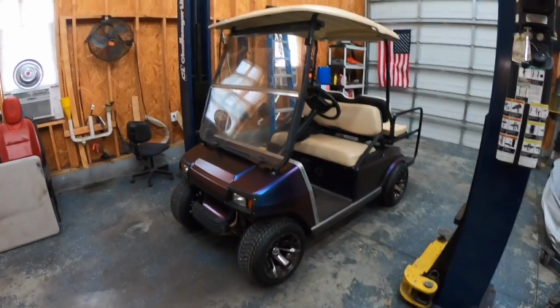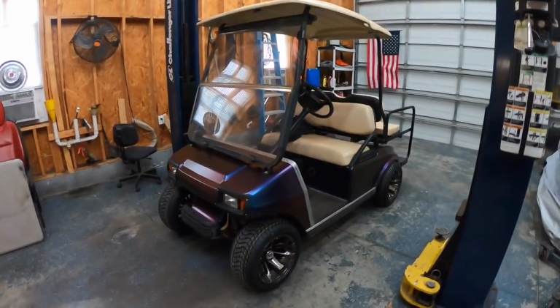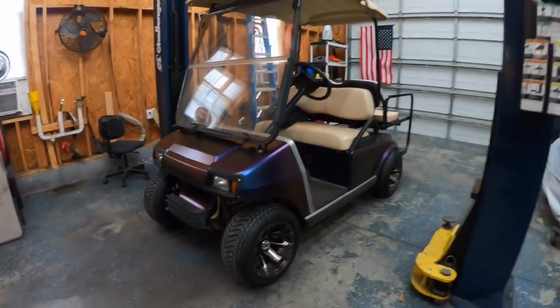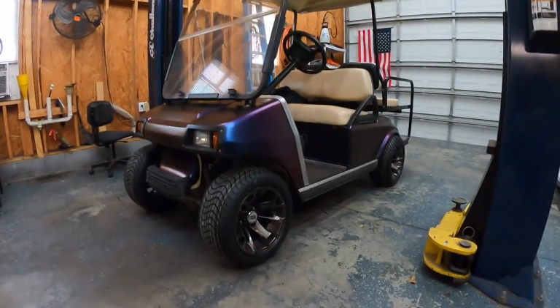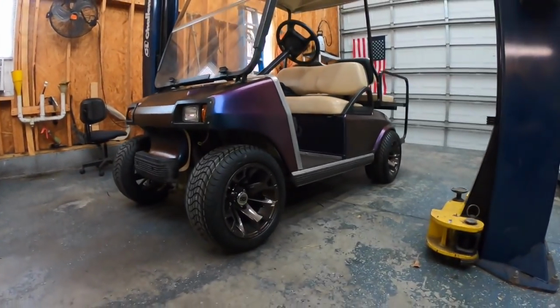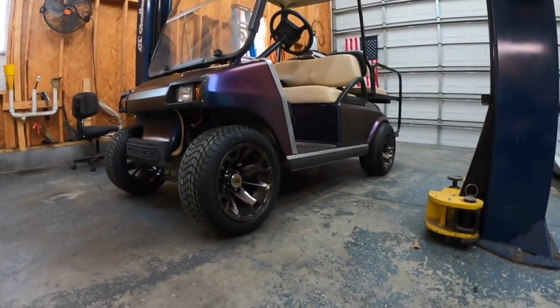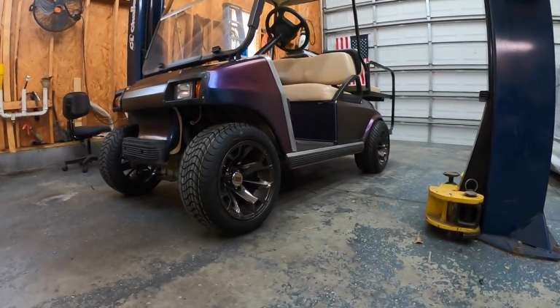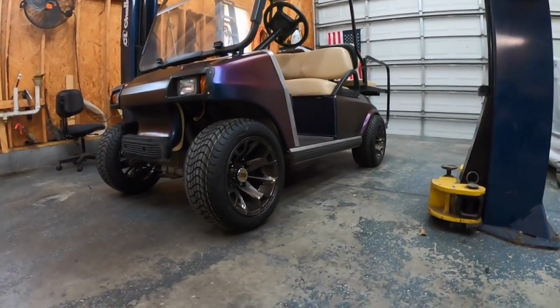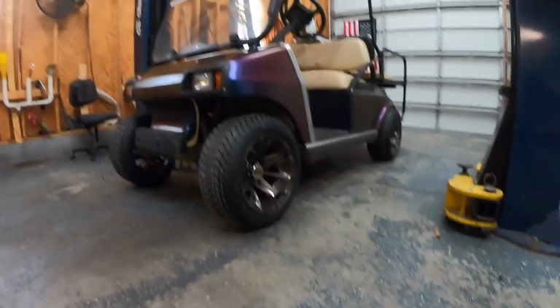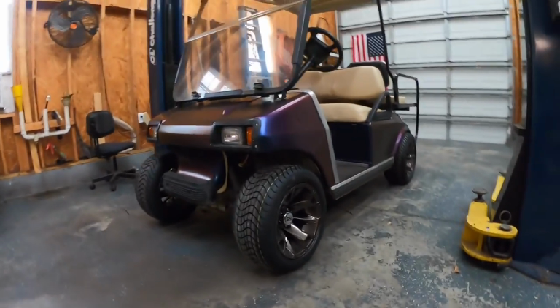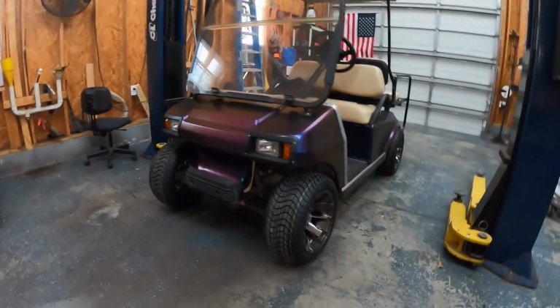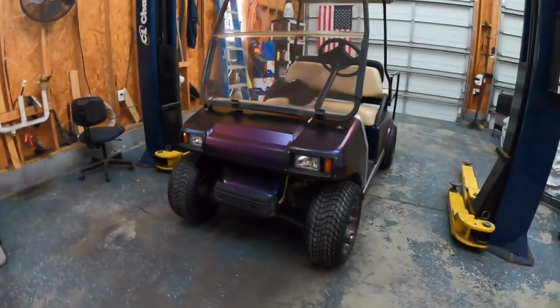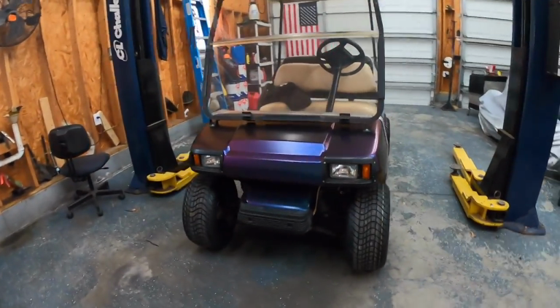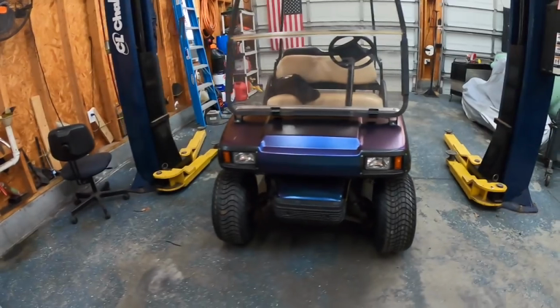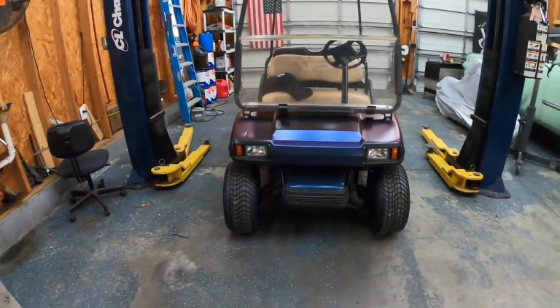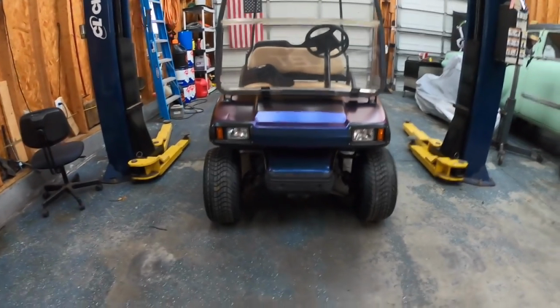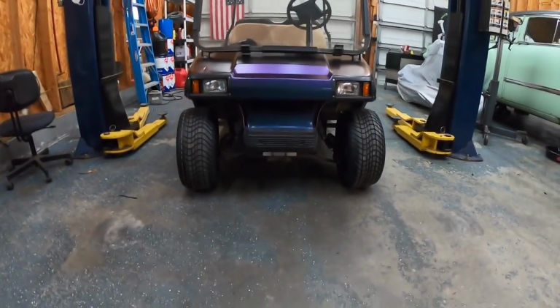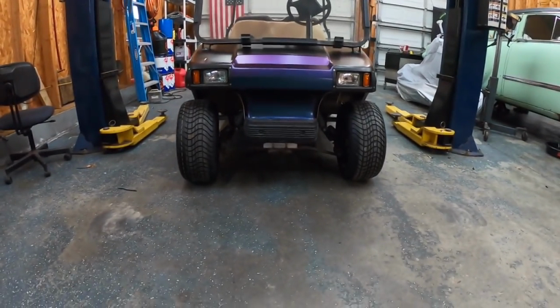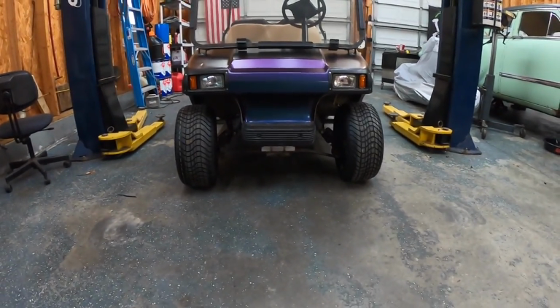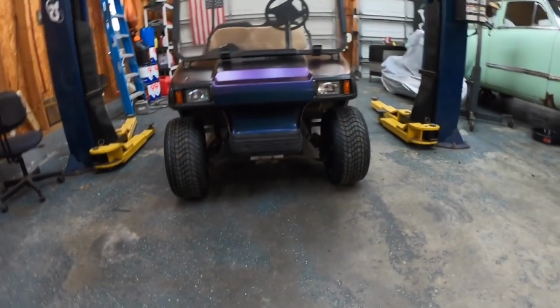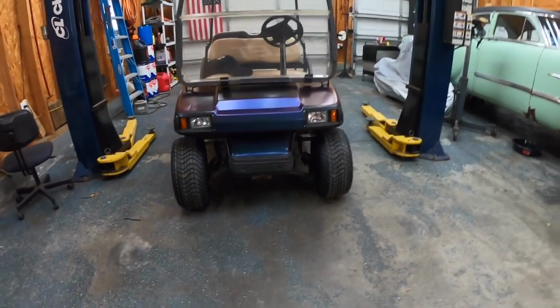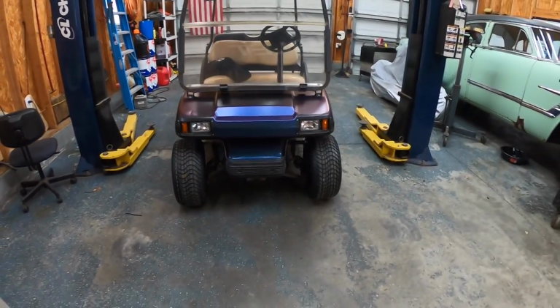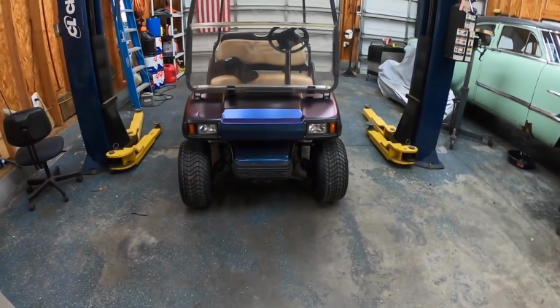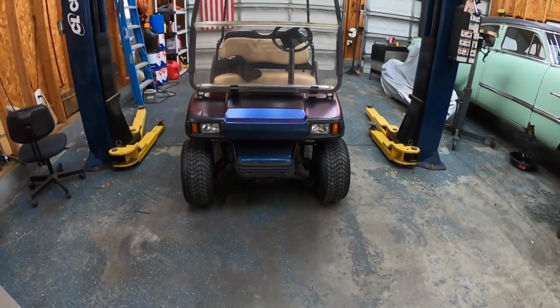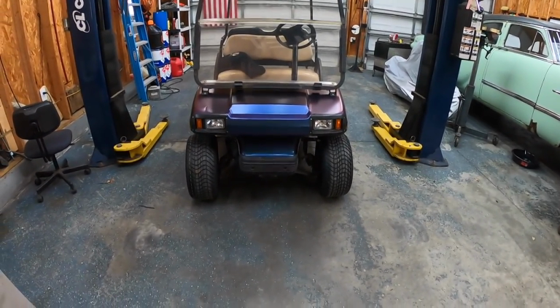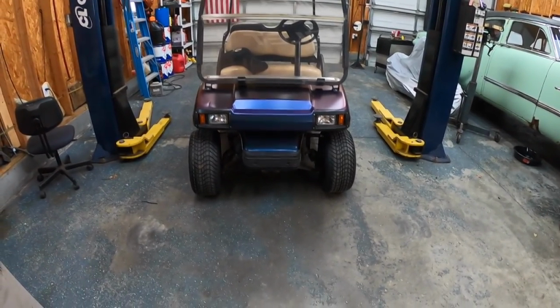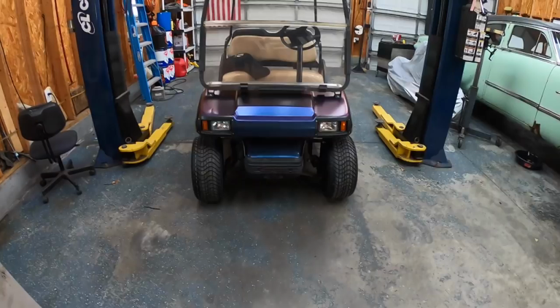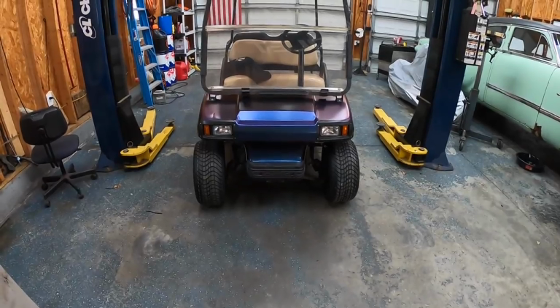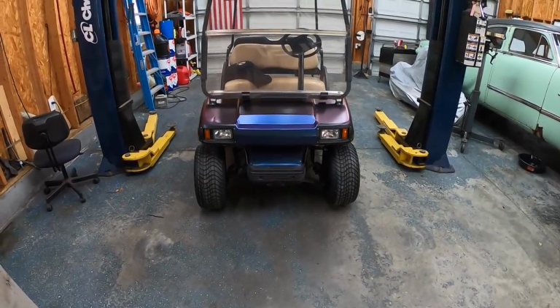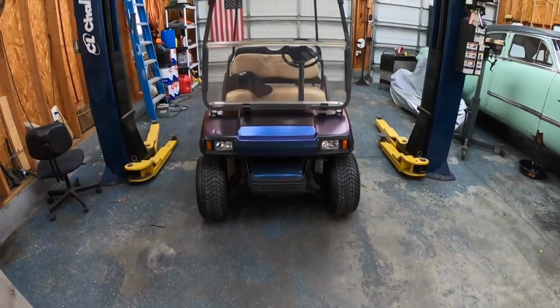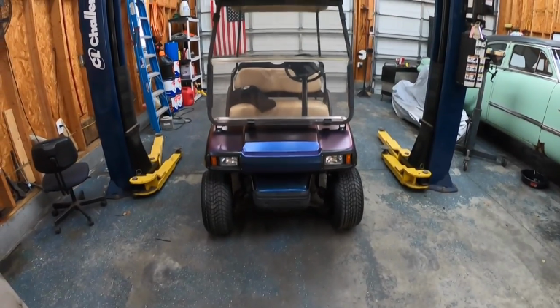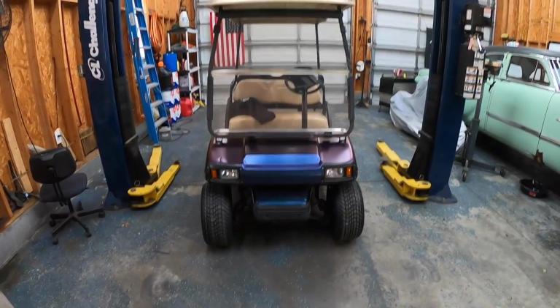All right, so the front is lifted but I have to mess with the alignment a little bit. If you look at the front you can see the toe is way off, so I'm gonna do that while it's on the ground, get it back up in the air, and then we'll start working on the back.